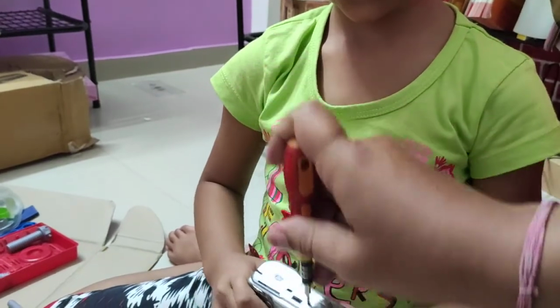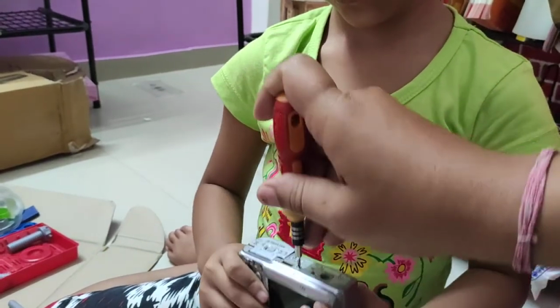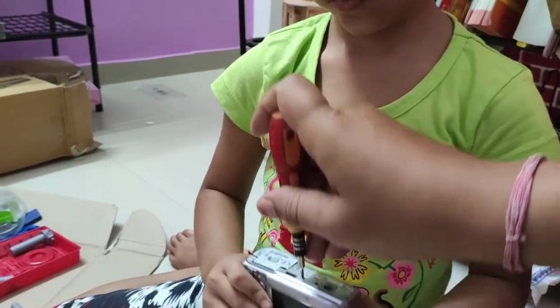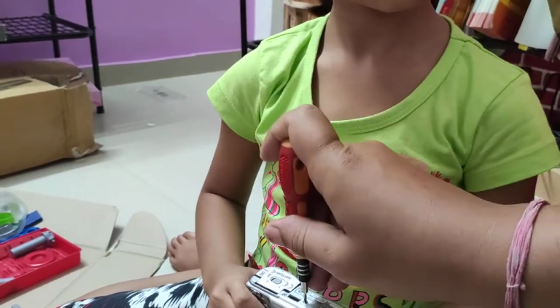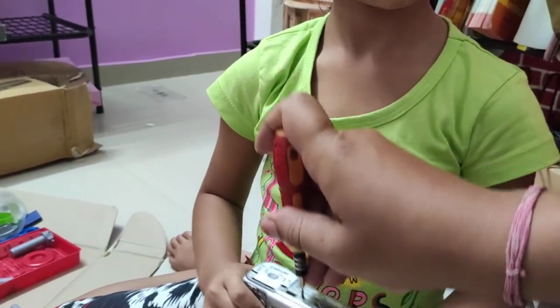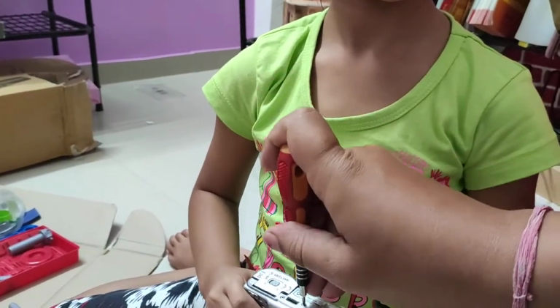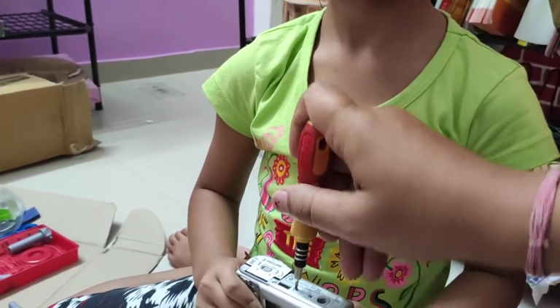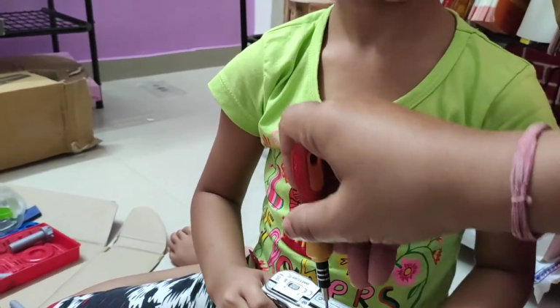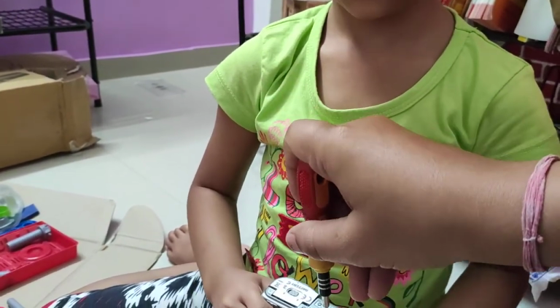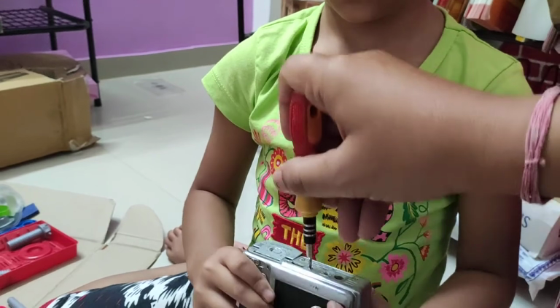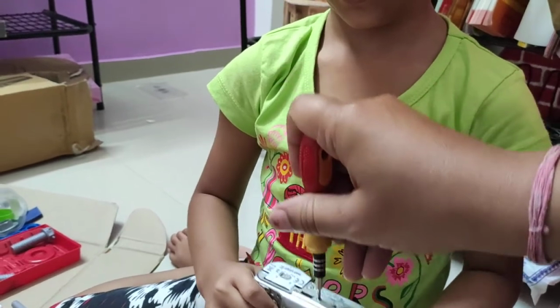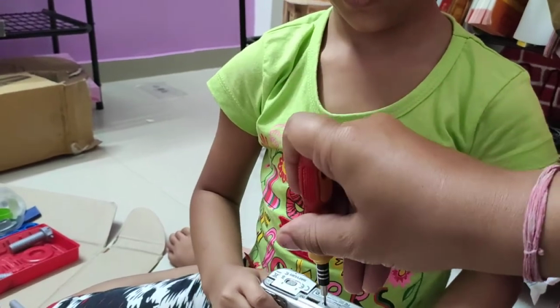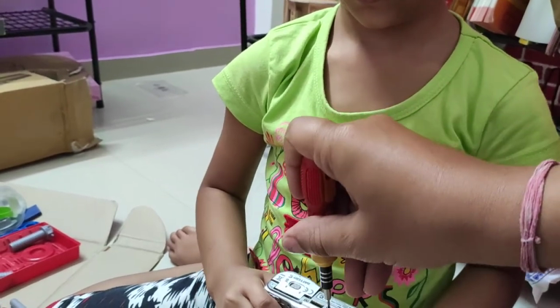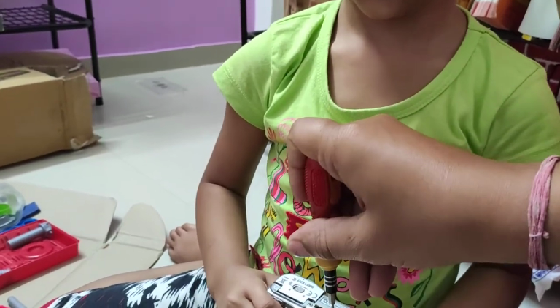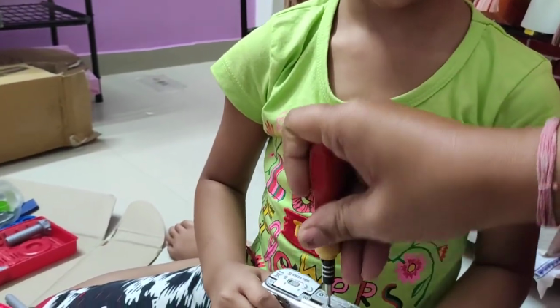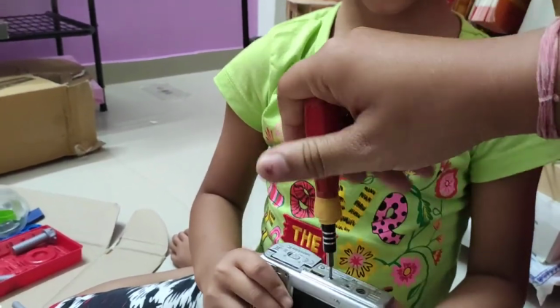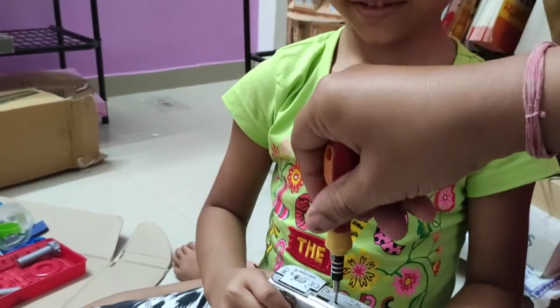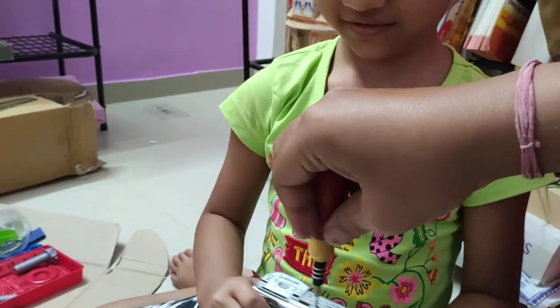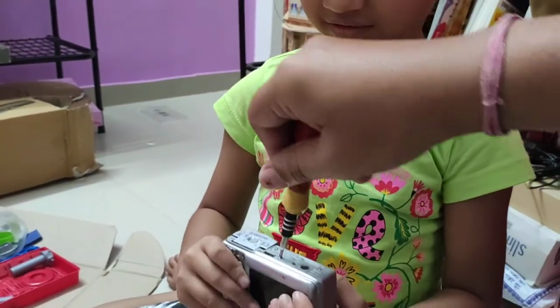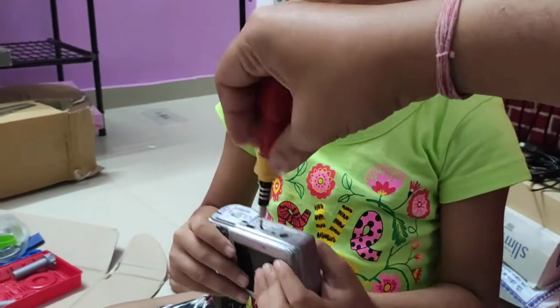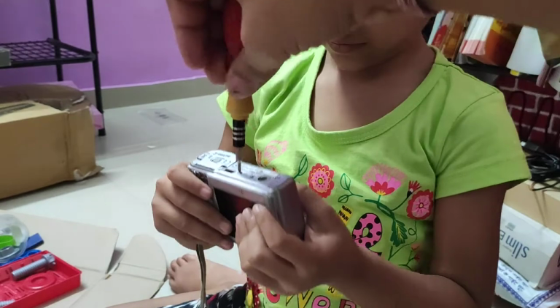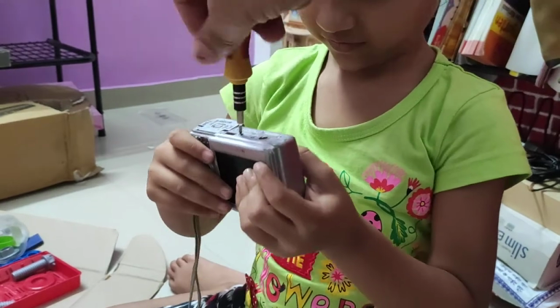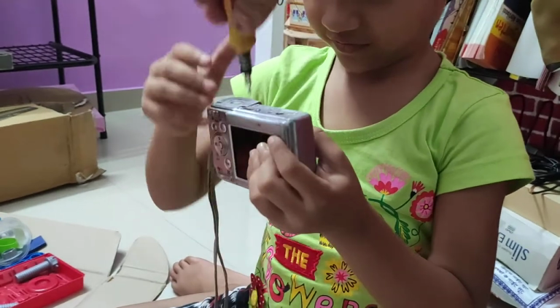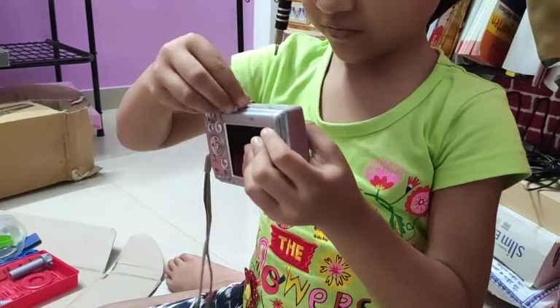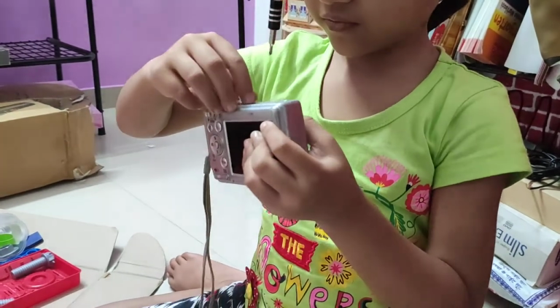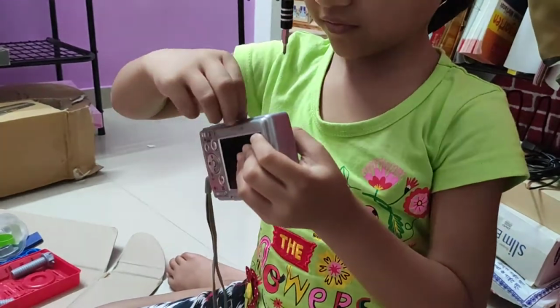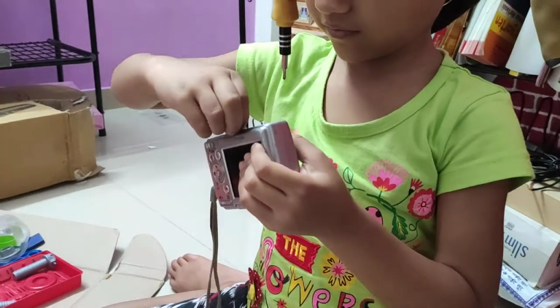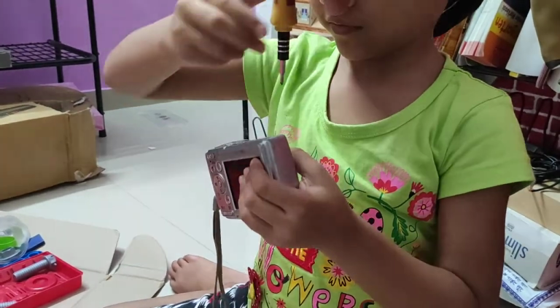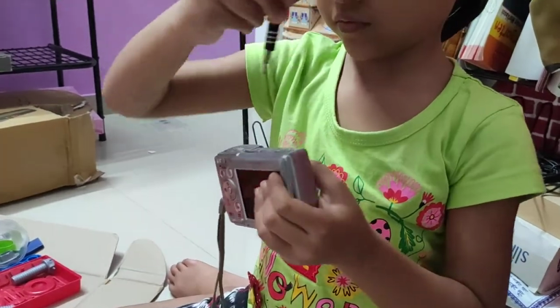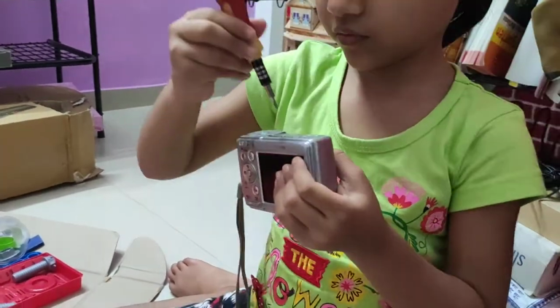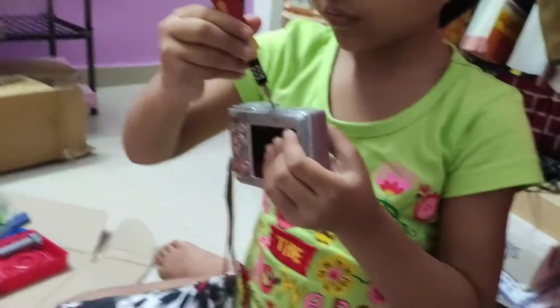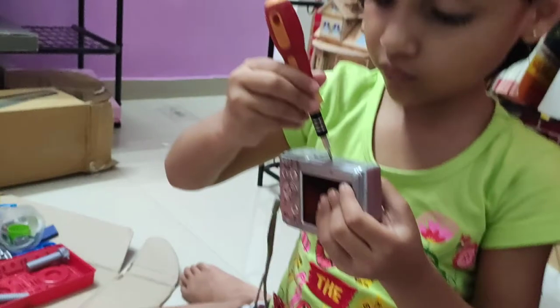You don't have to use your weight. You are going to hold it down. Open it. Try it.